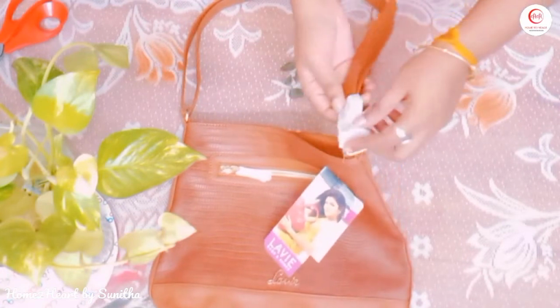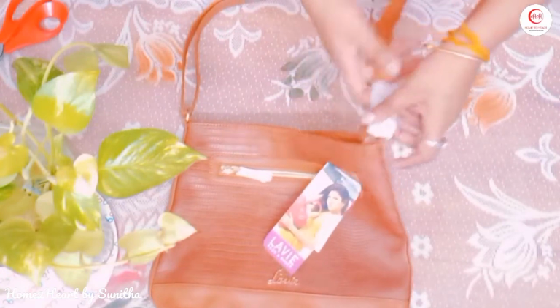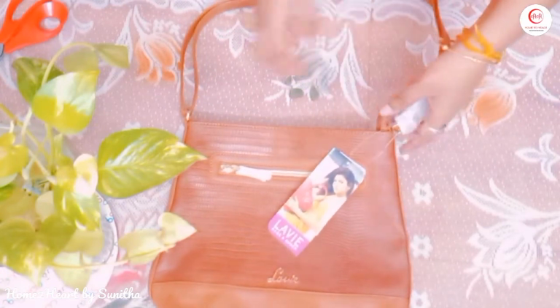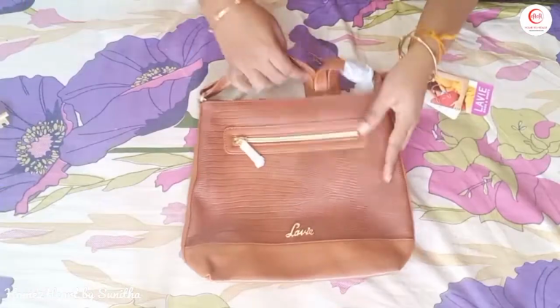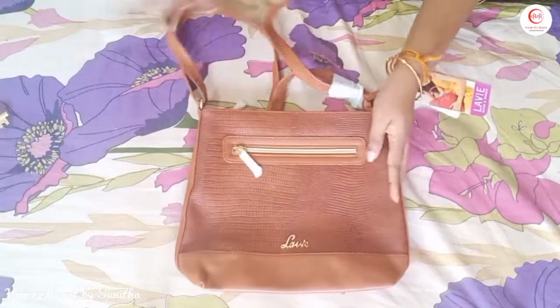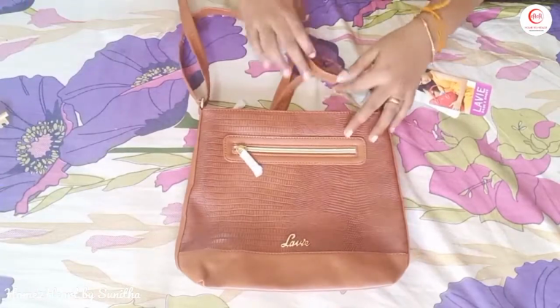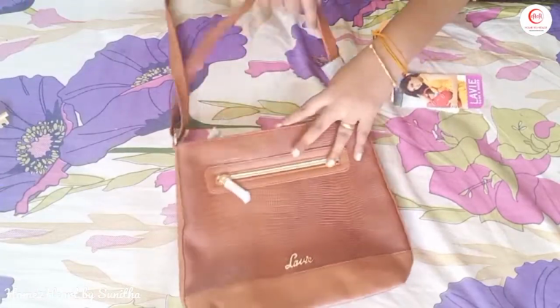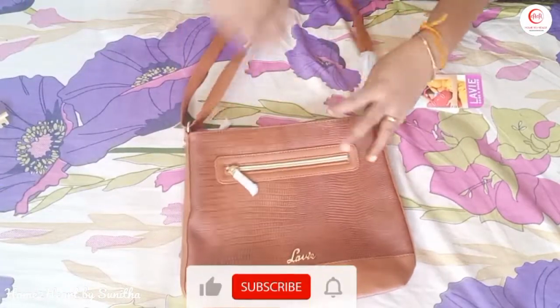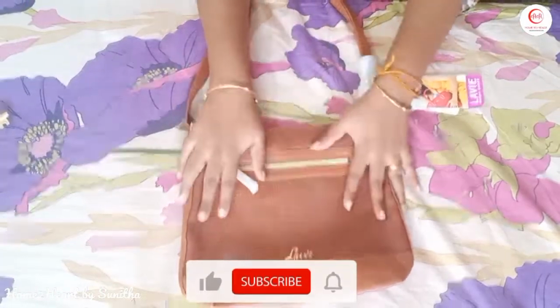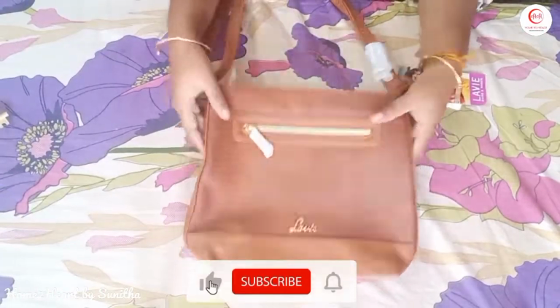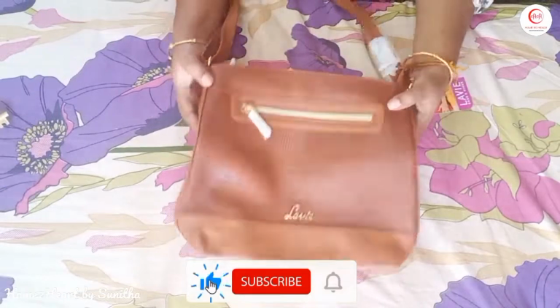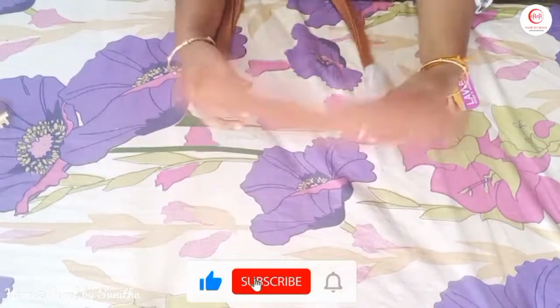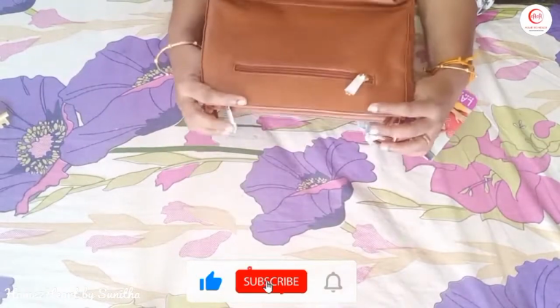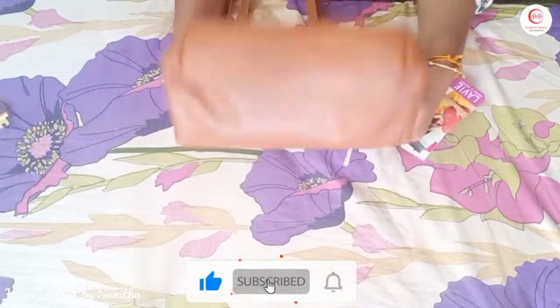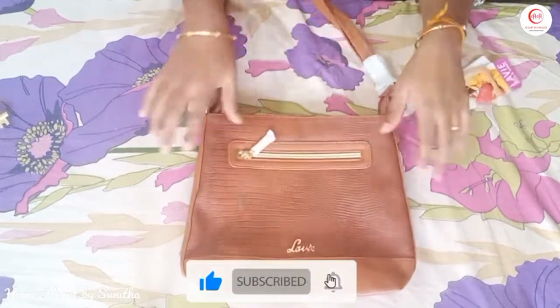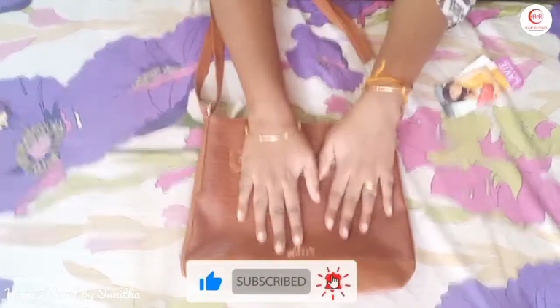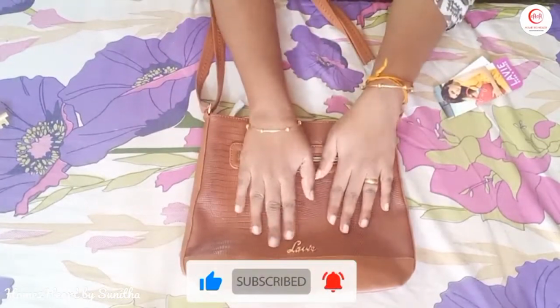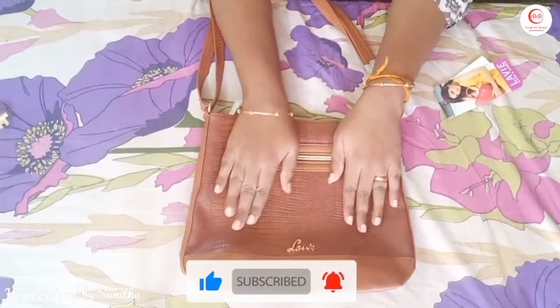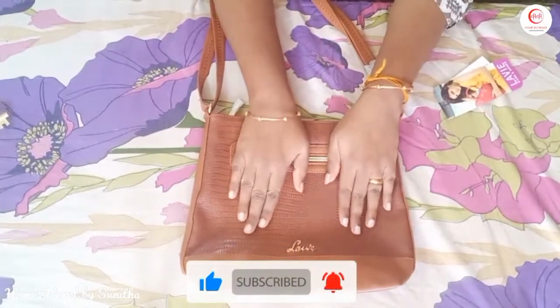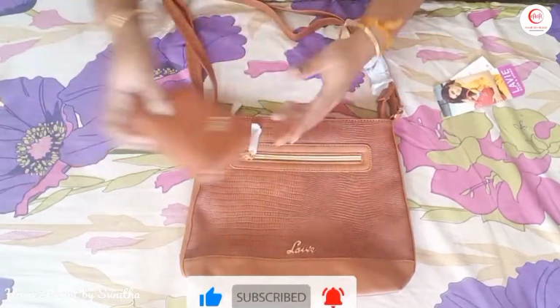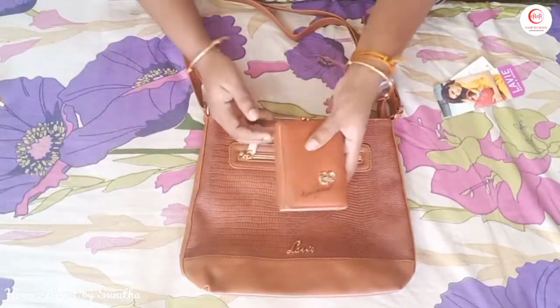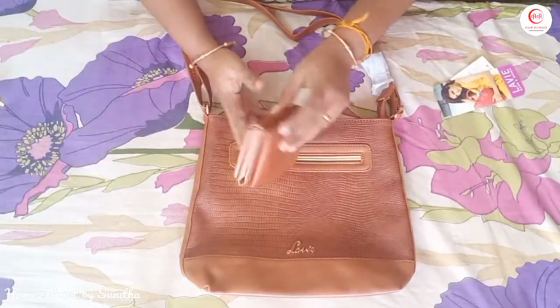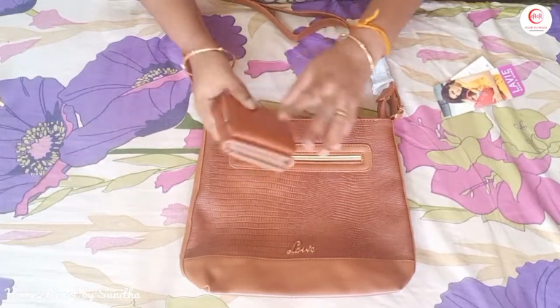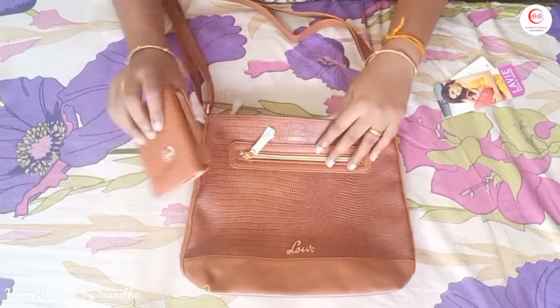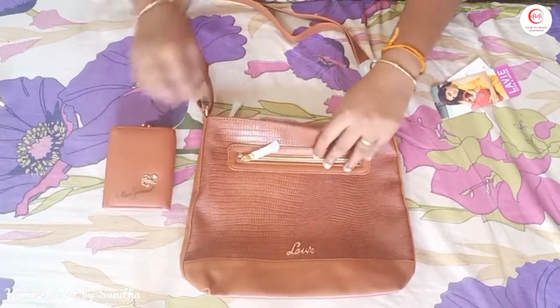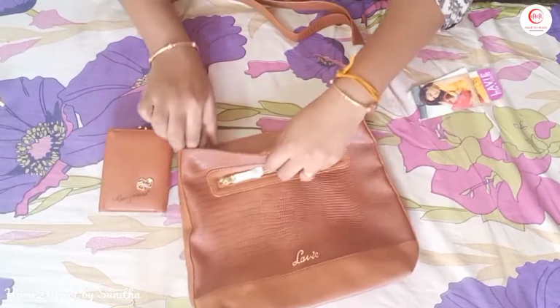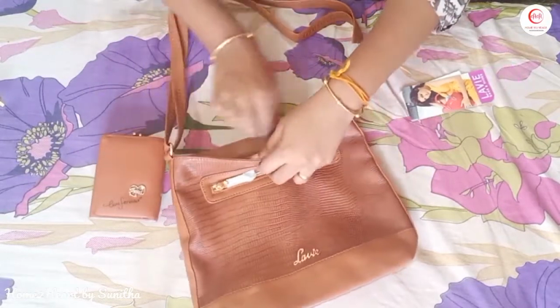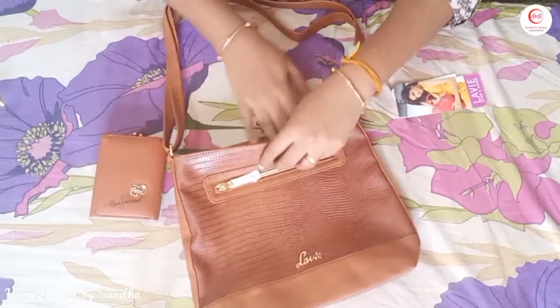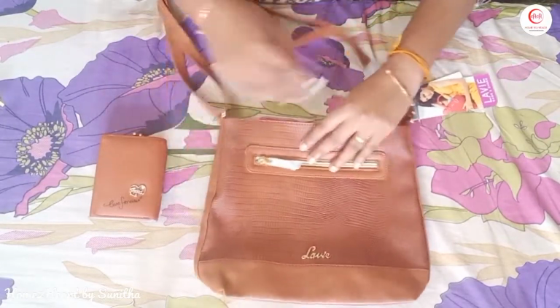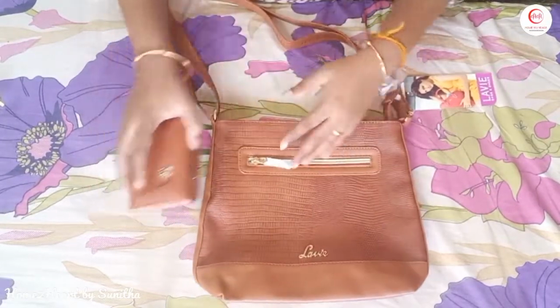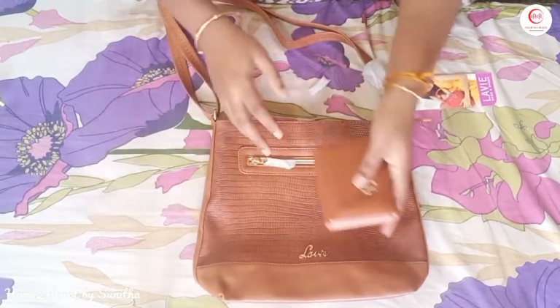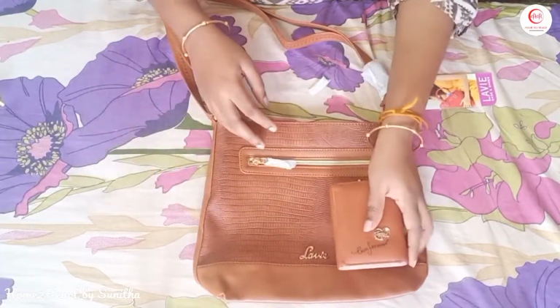This is the strap and we can adjust it. This is how you organize the bag. First, we organize the bag — we can put items in the back side of the bag.